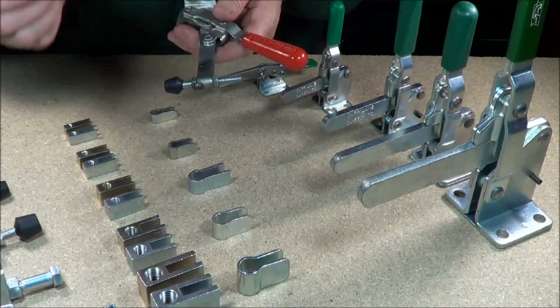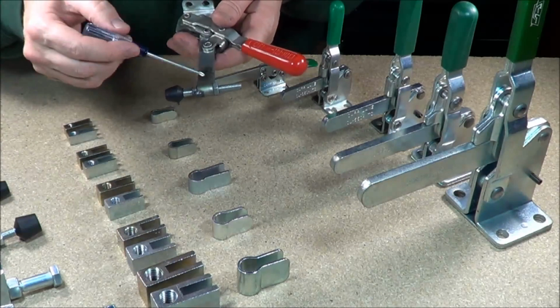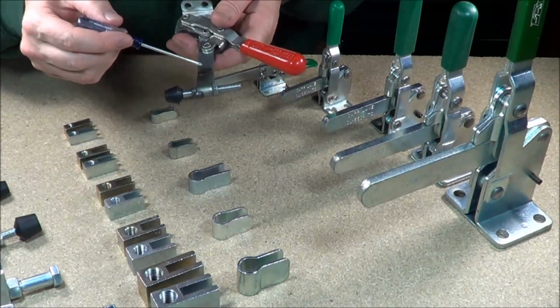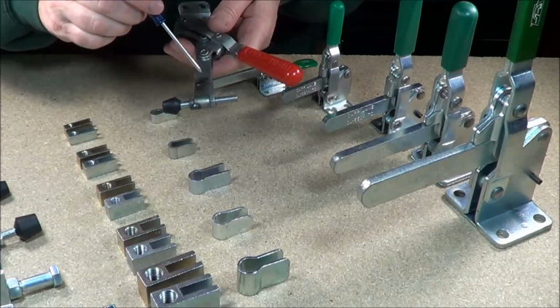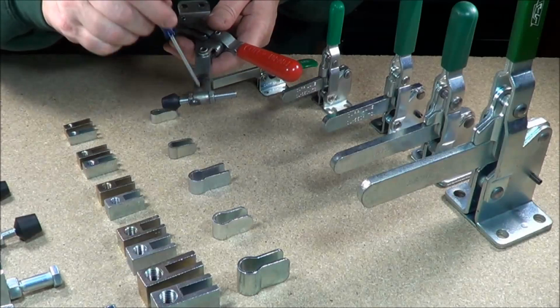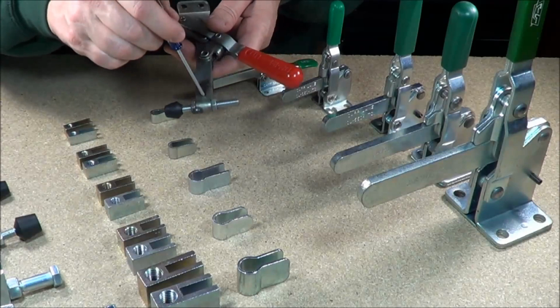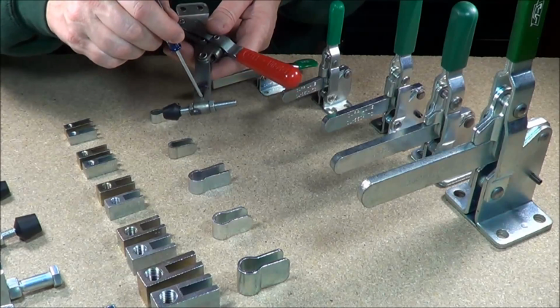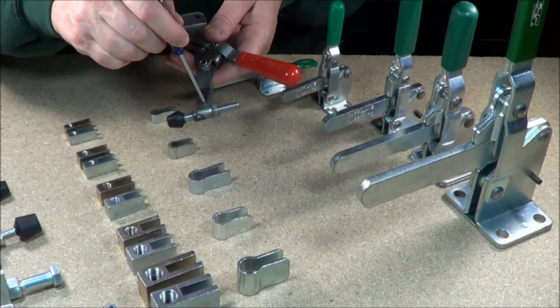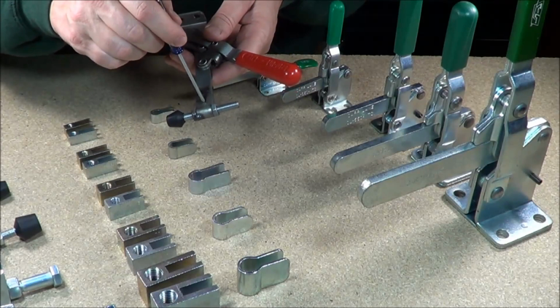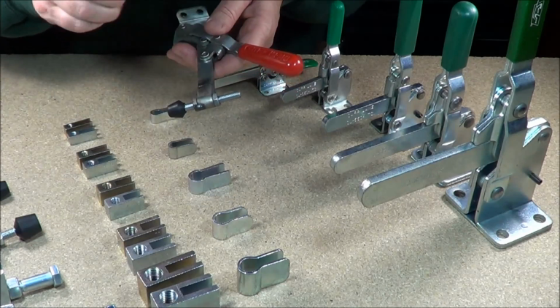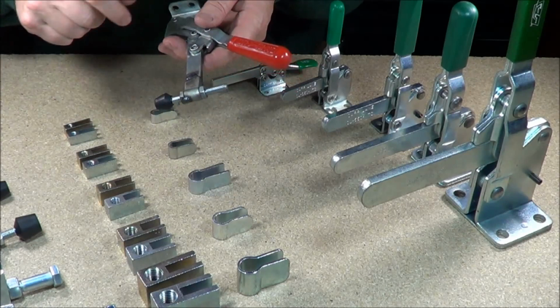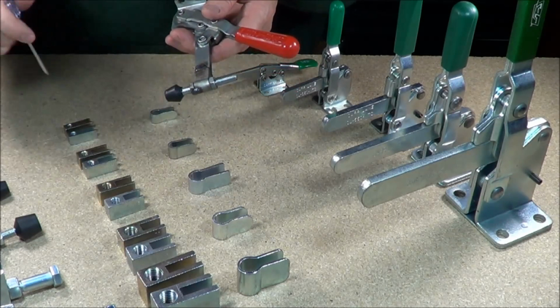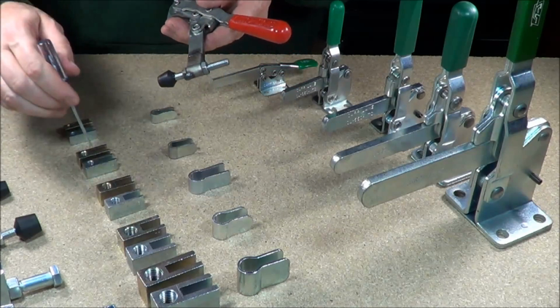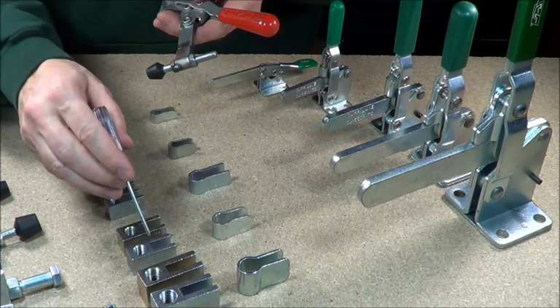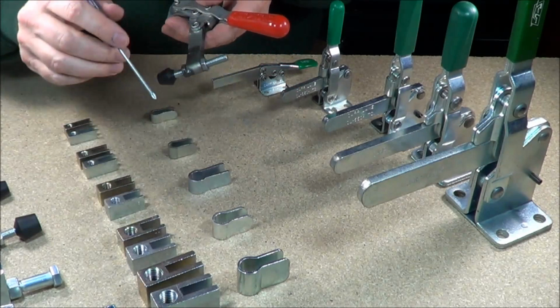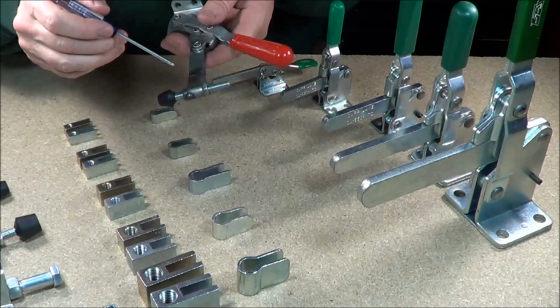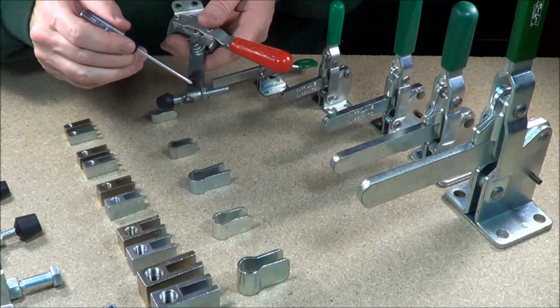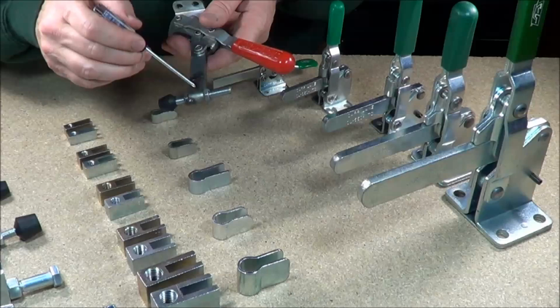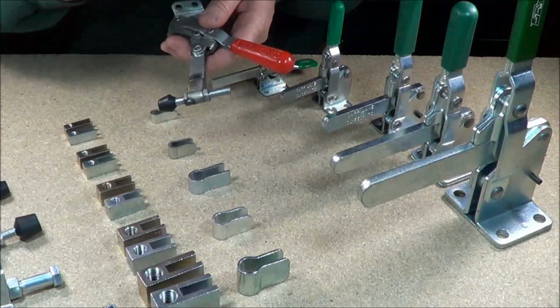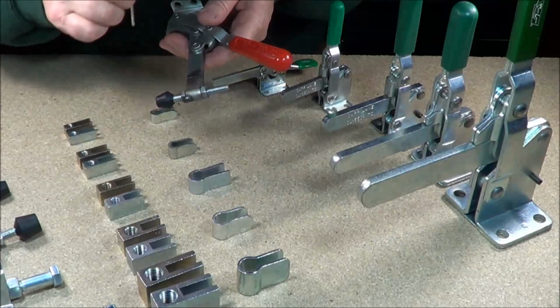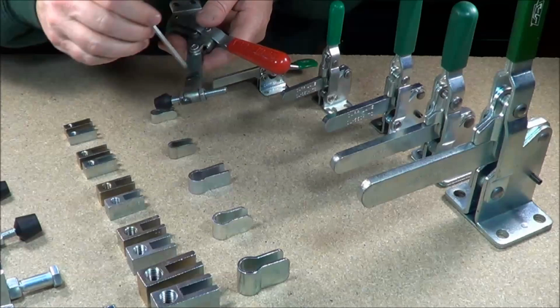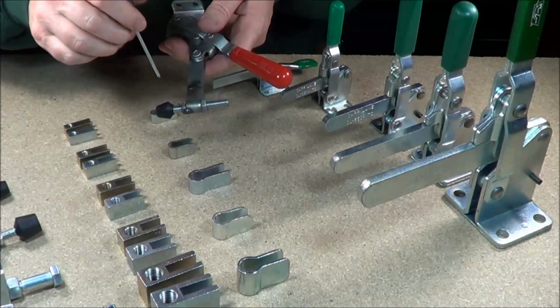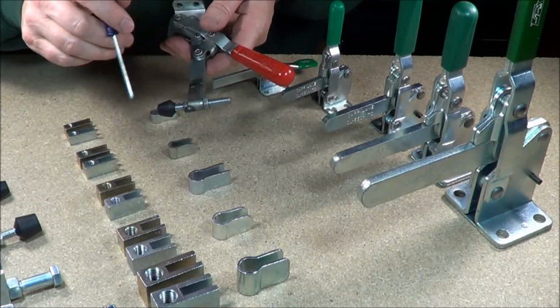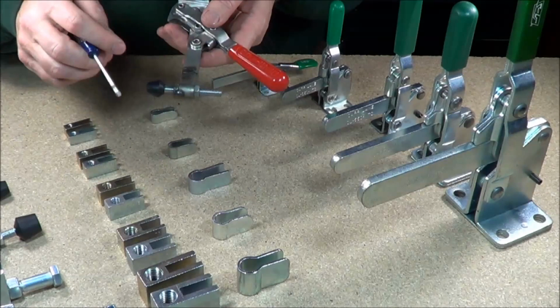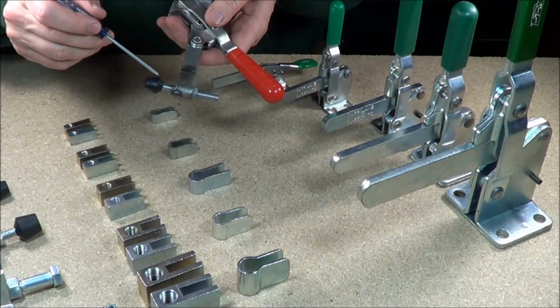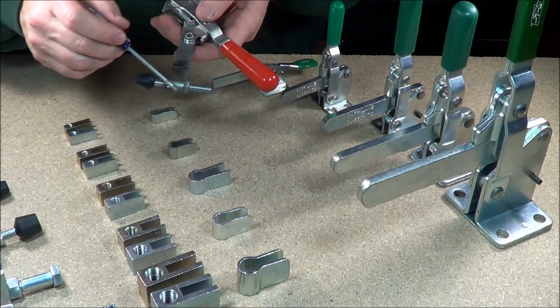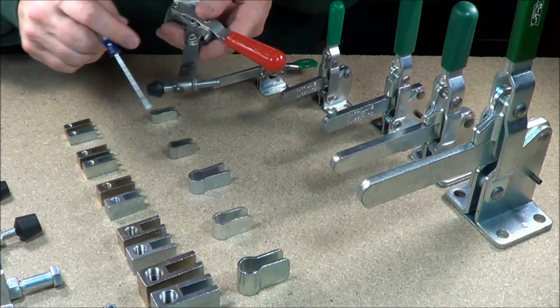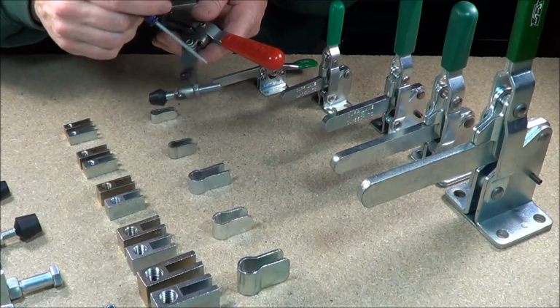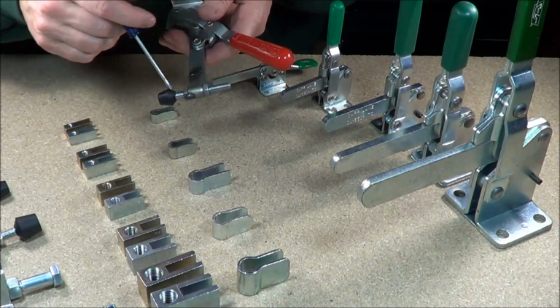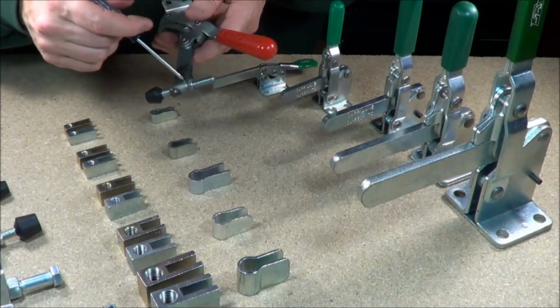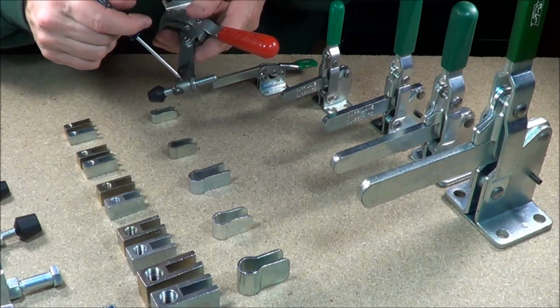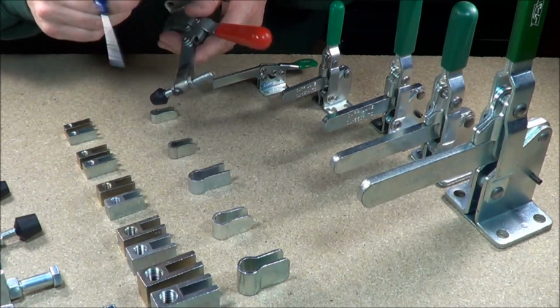What we have done is we have changed this device right here. We have made it threaded as opposed to not threaded, and you weld it on. And you can do a couple other things with it that you can't do with the original one.